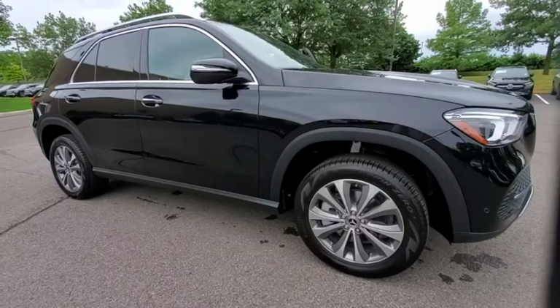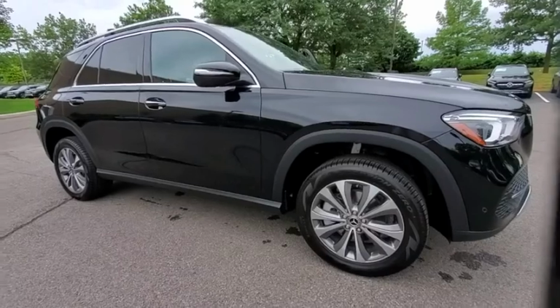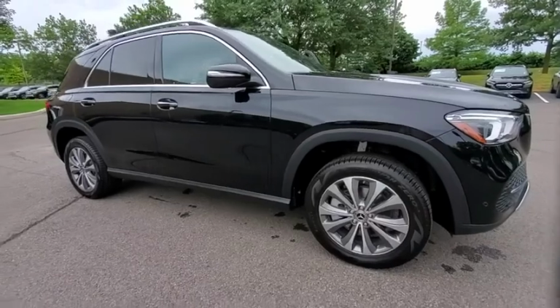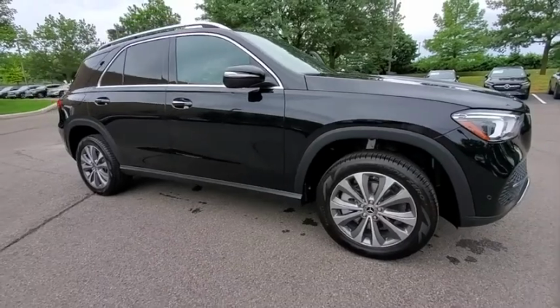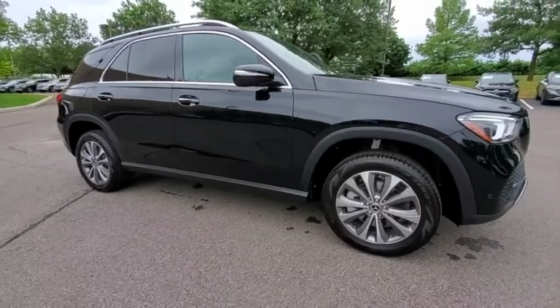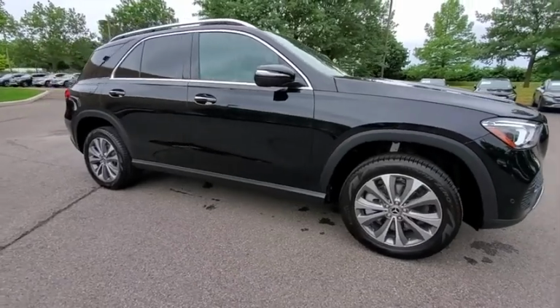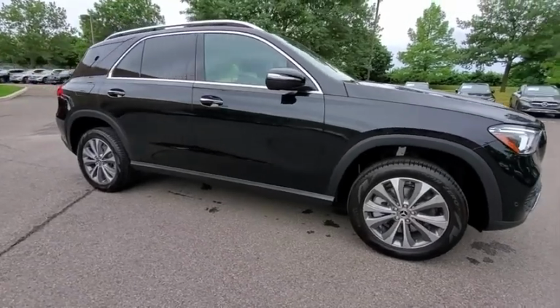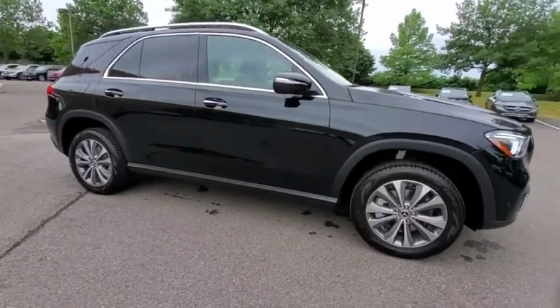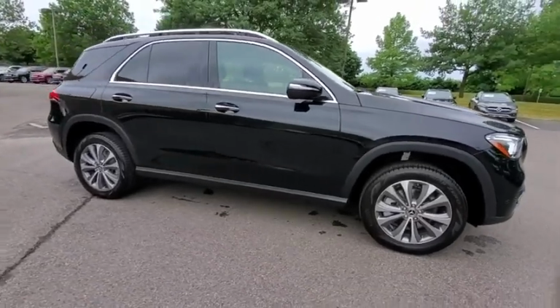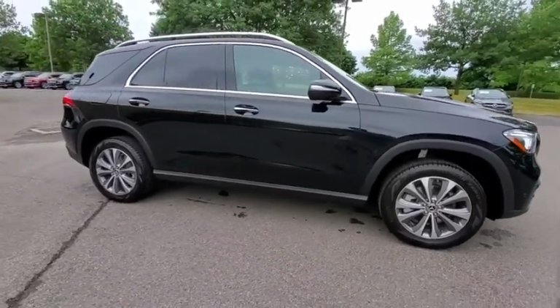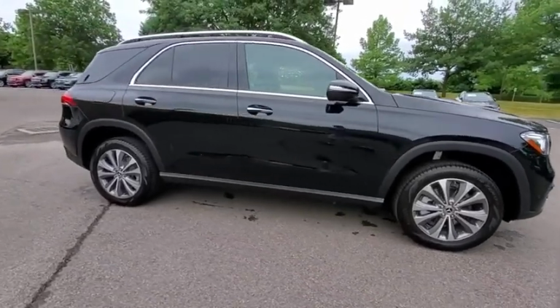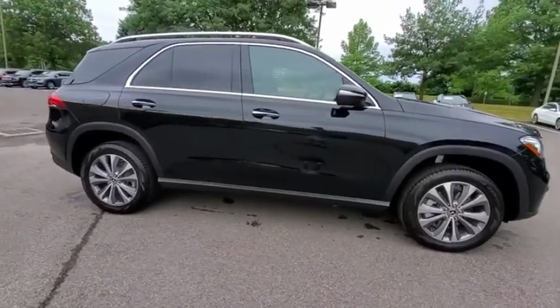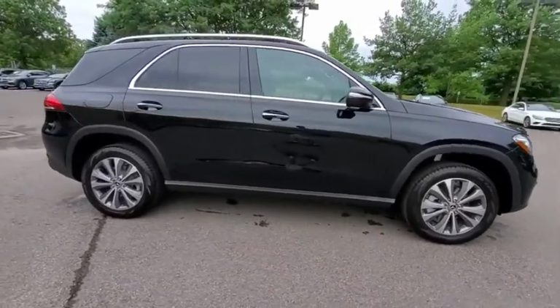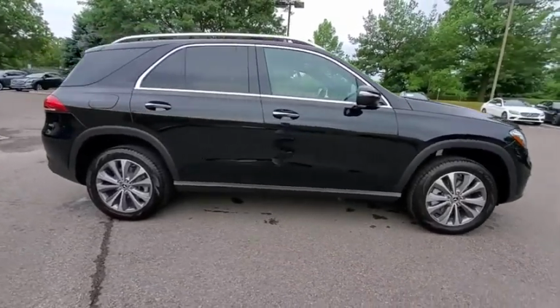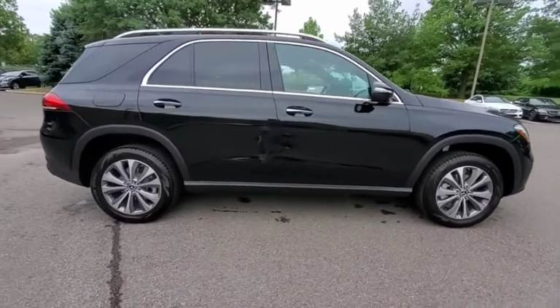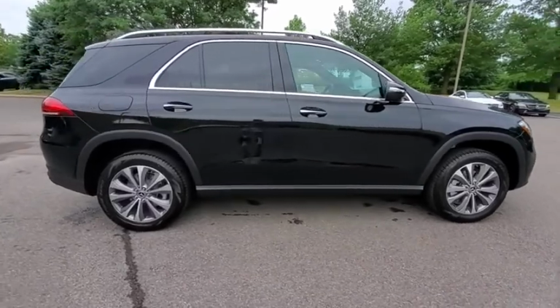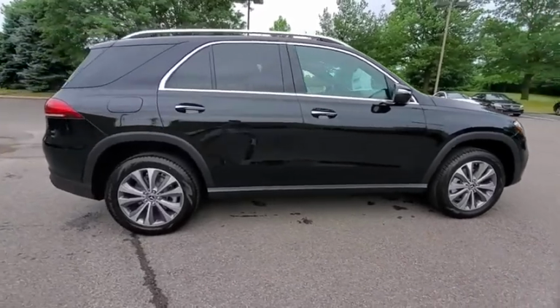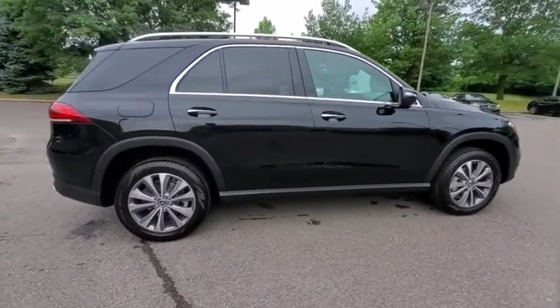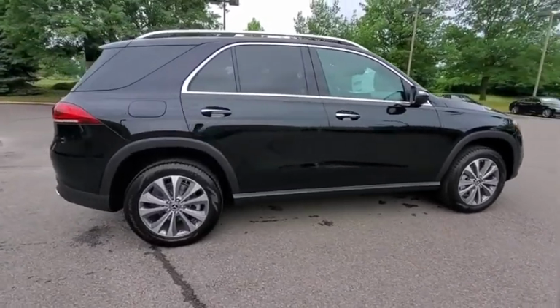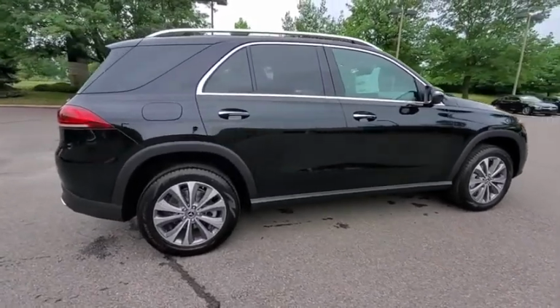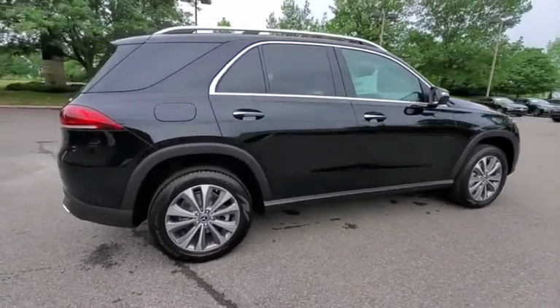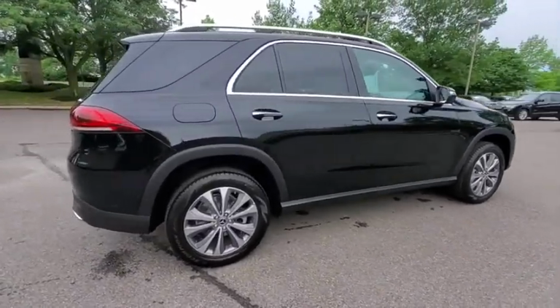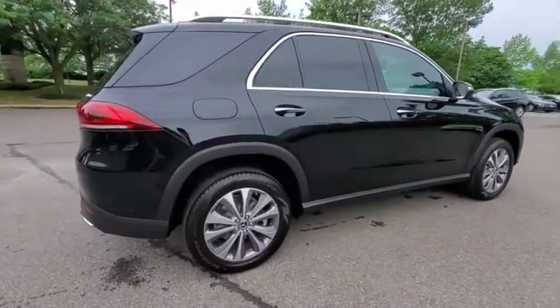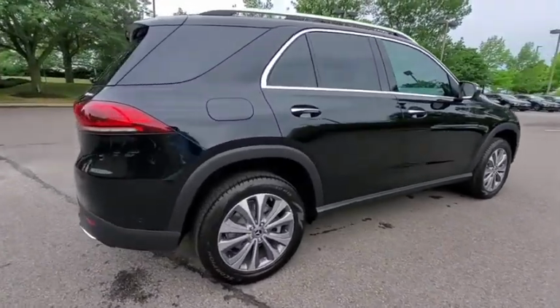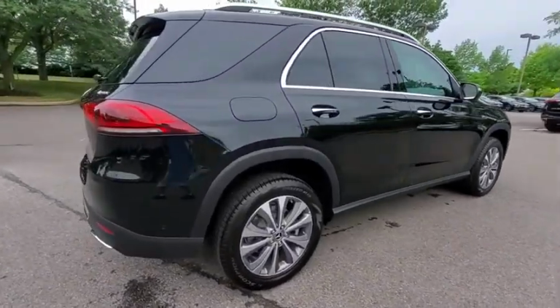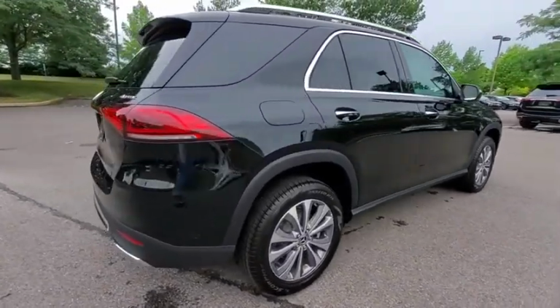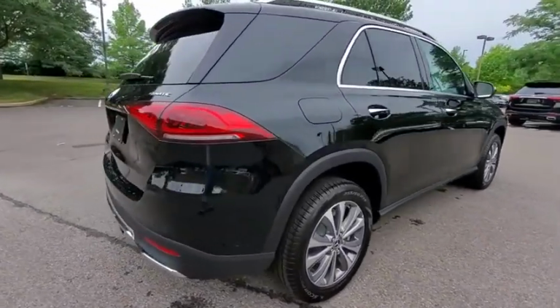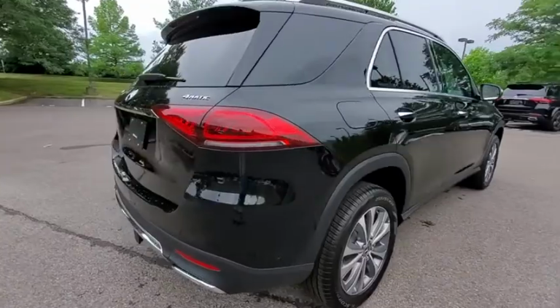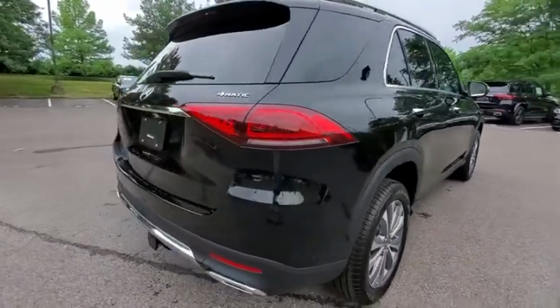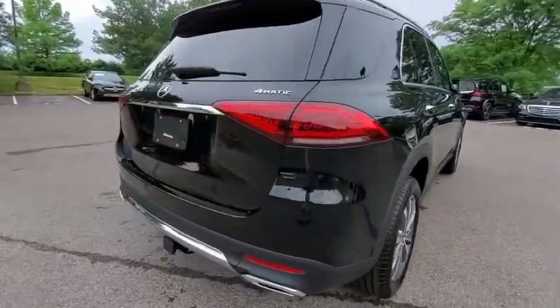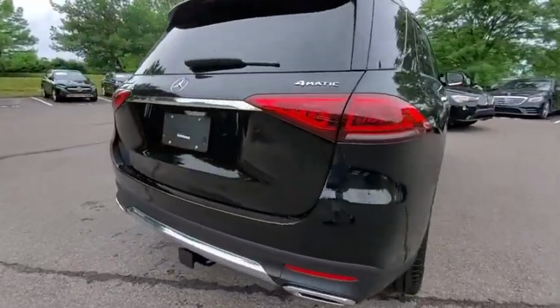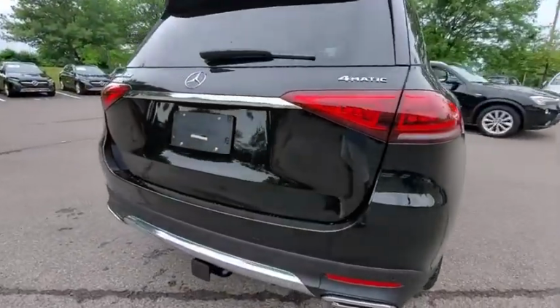Looking for the right vehicle? Check out the 2020 Mercedes GLE. The GLE comes with the full Mercedes luxury experience. It combines the sports sedan performance with SUV stability.